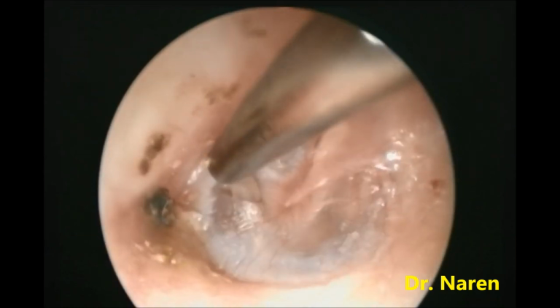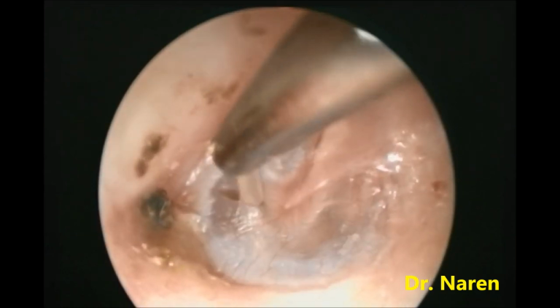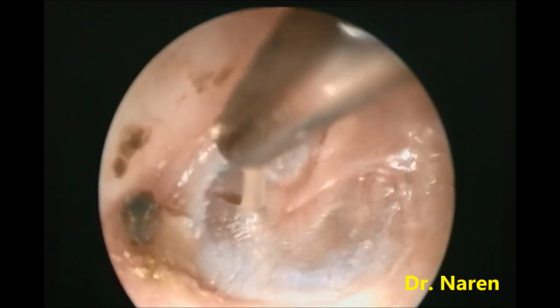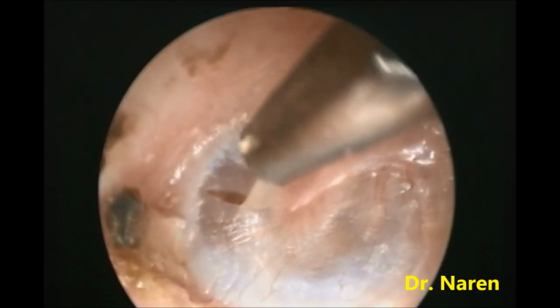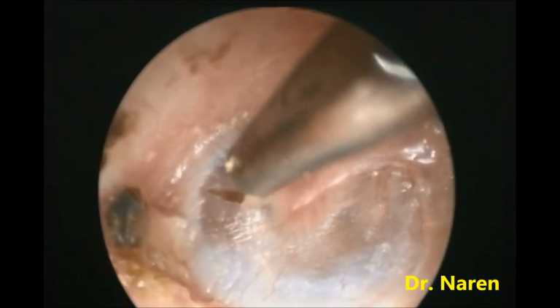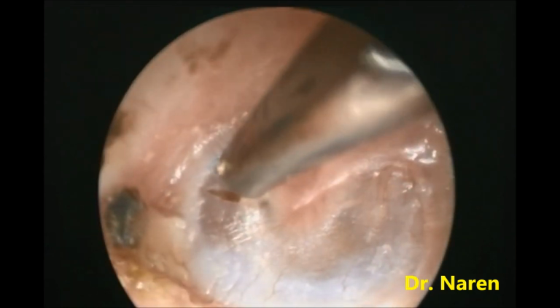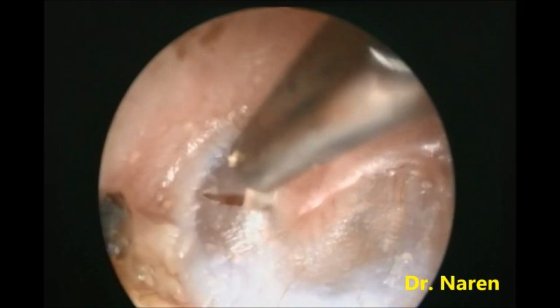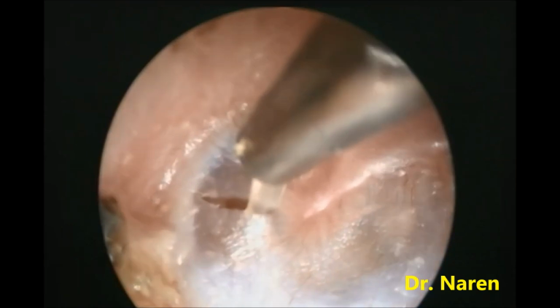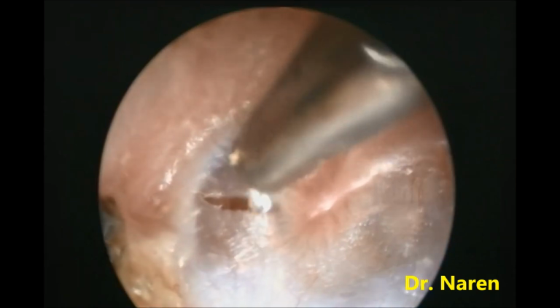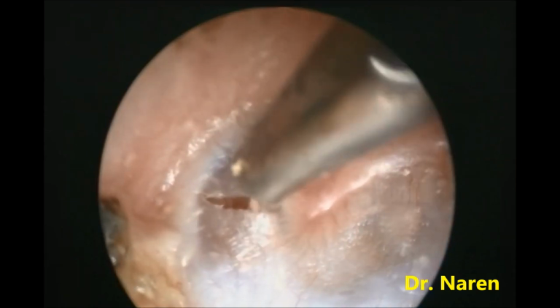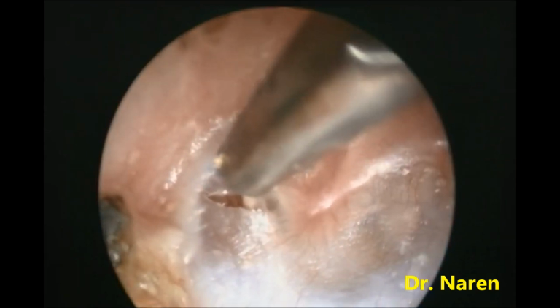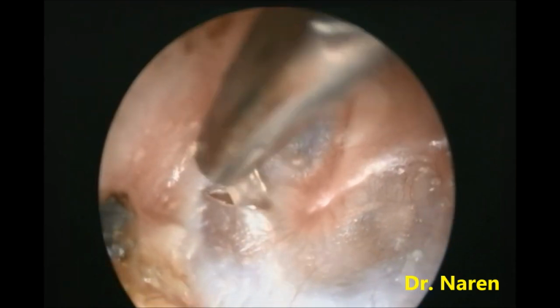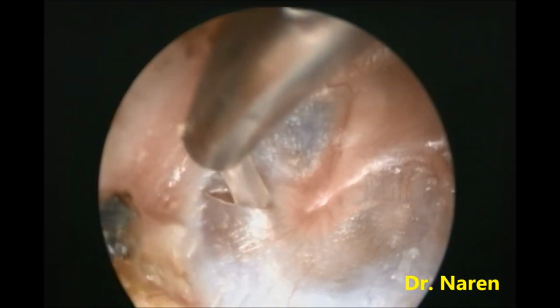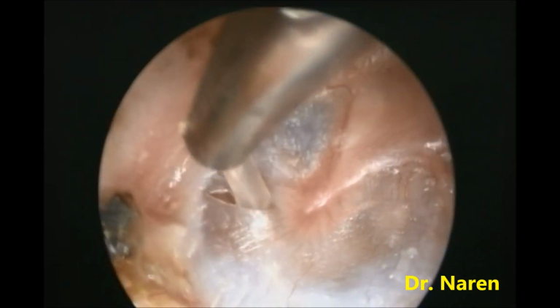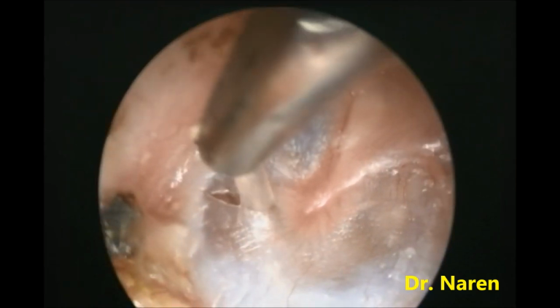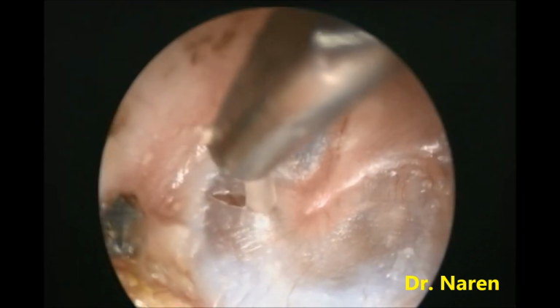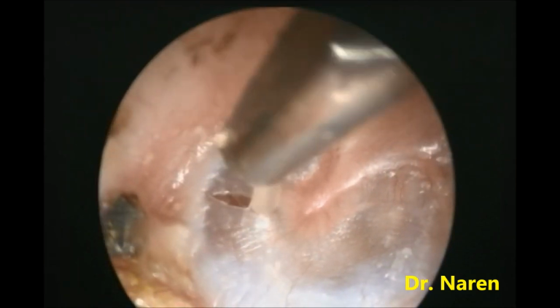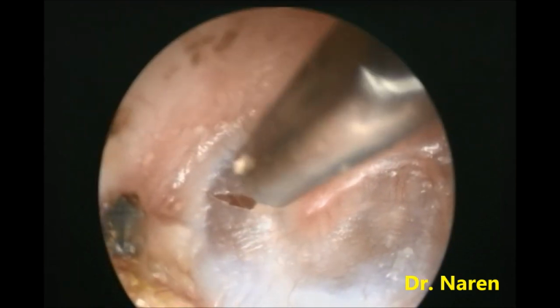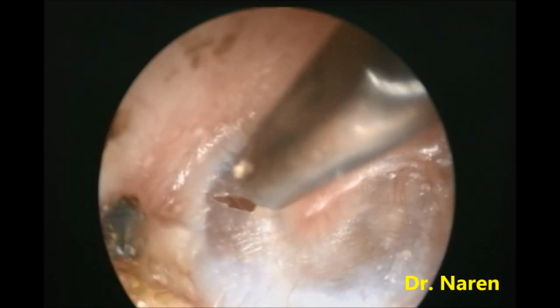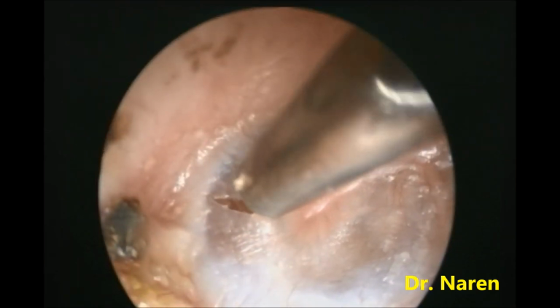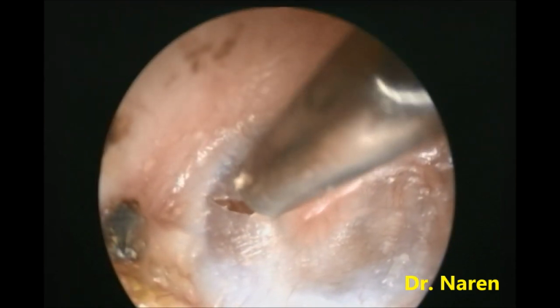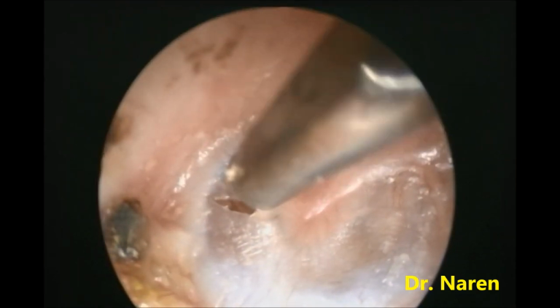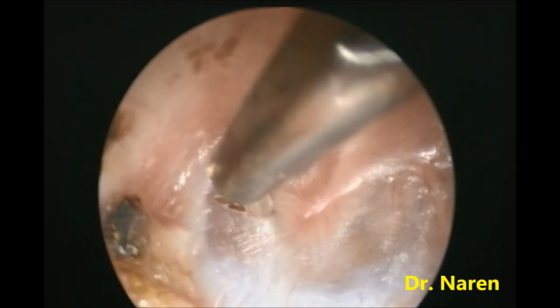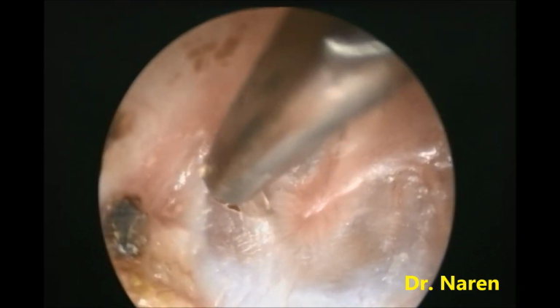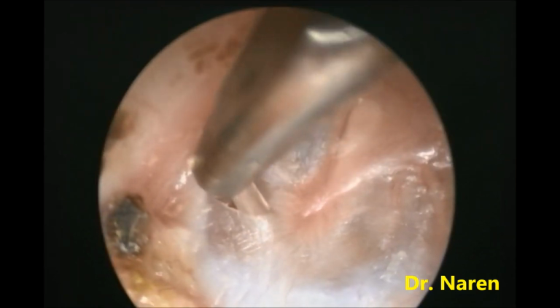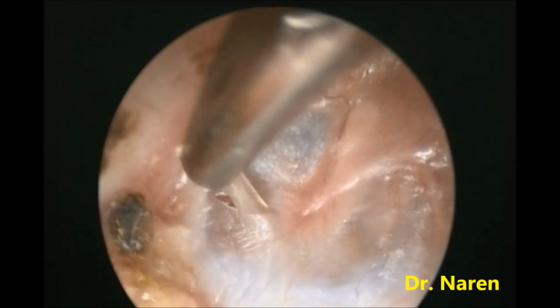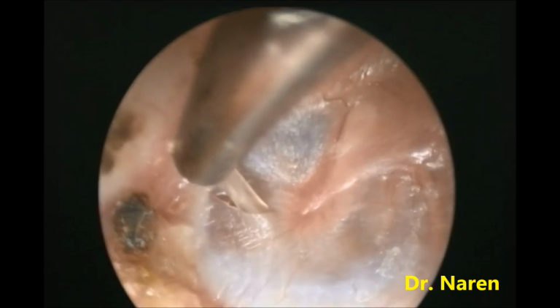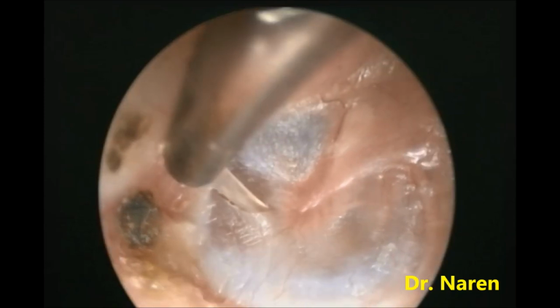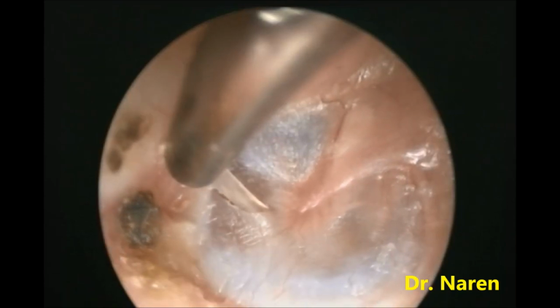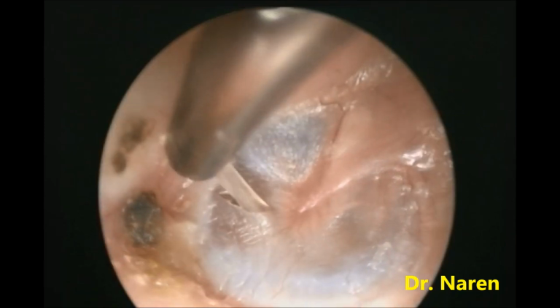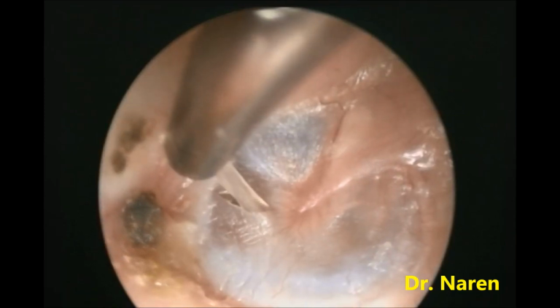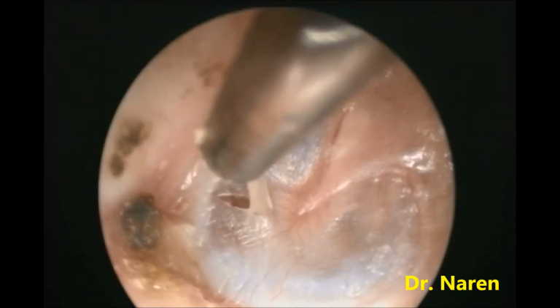Gently we have to manipulate and suck out all the fluids present in the middle ear that are obstructing the hearing mechanism.